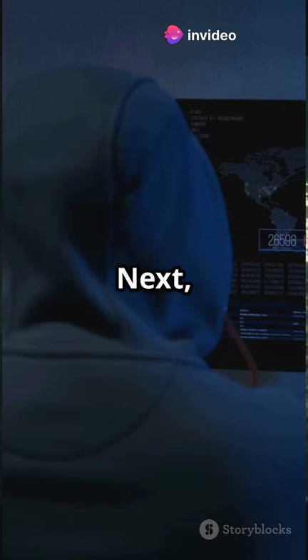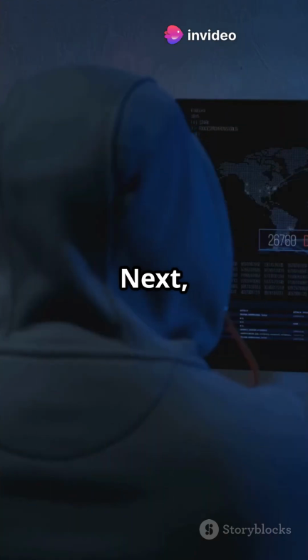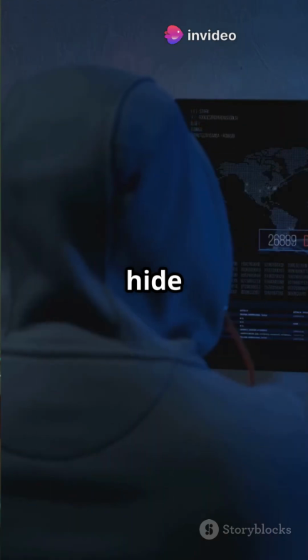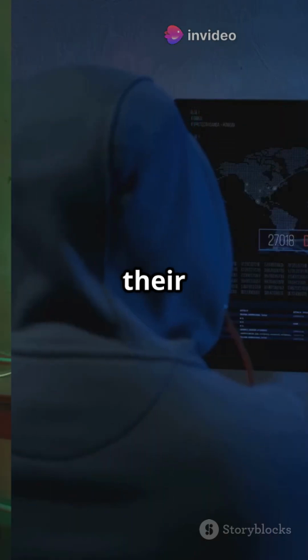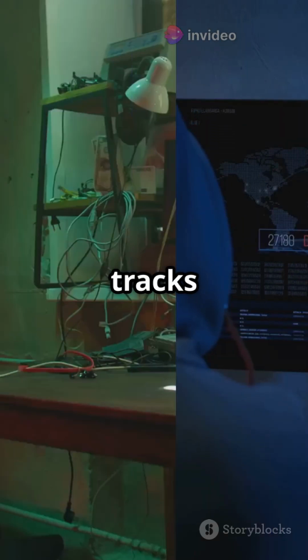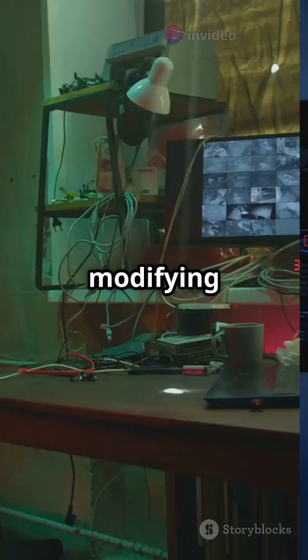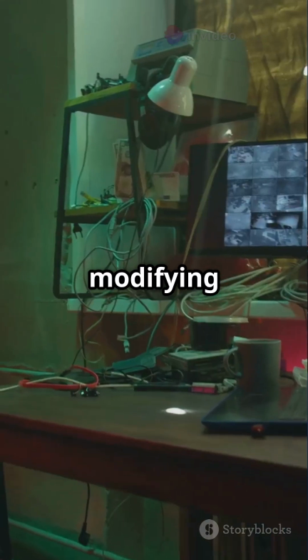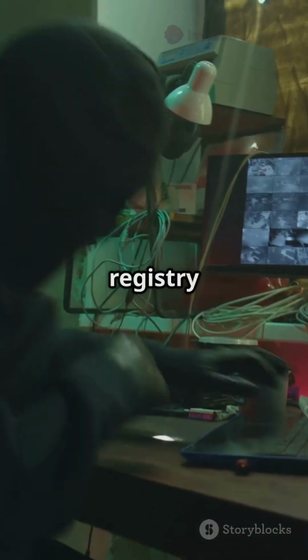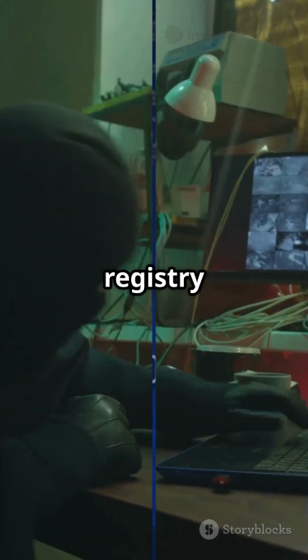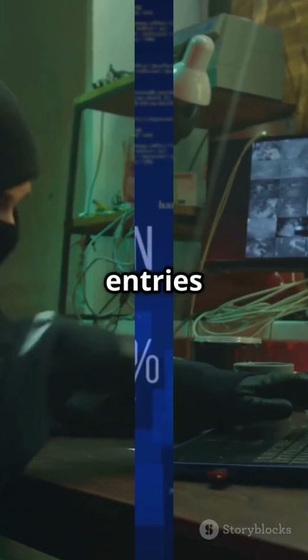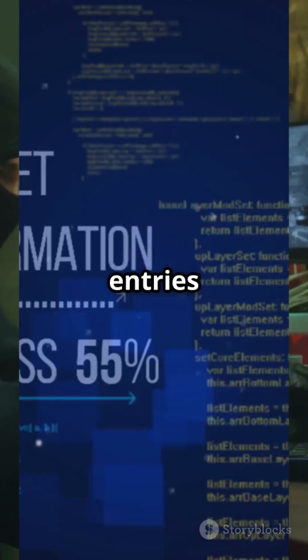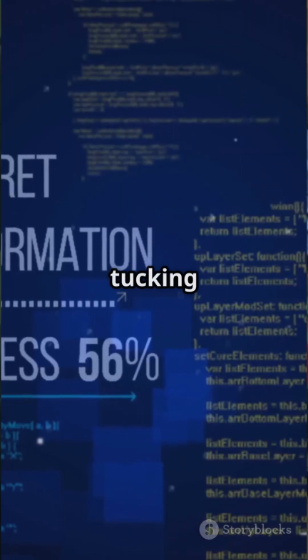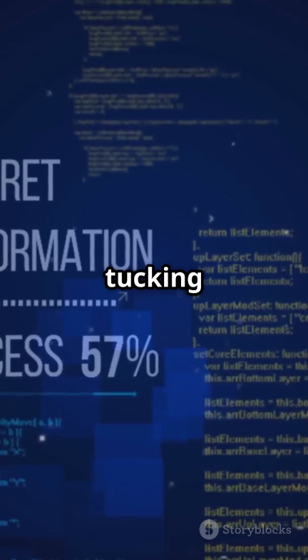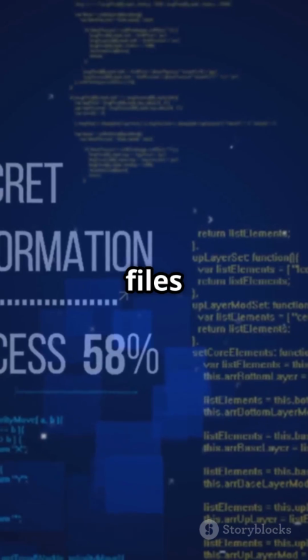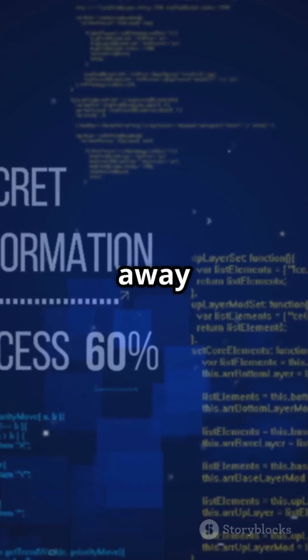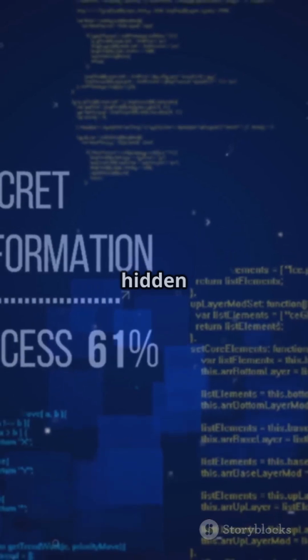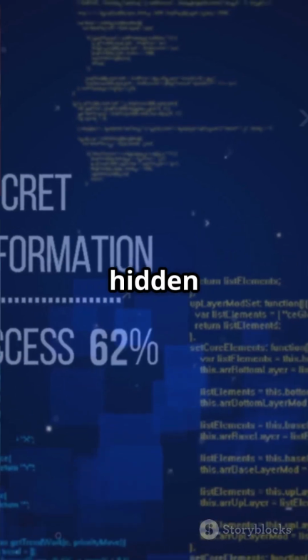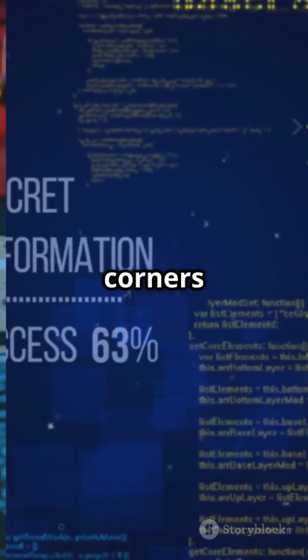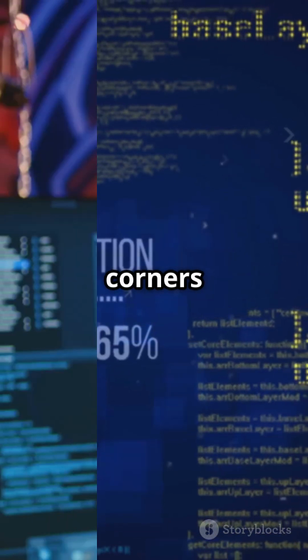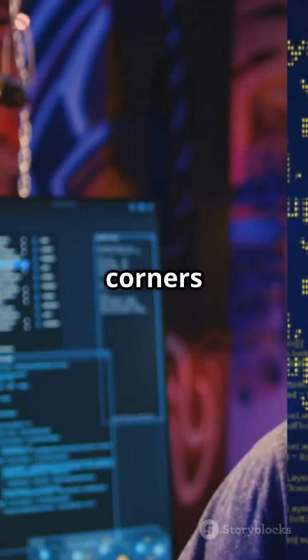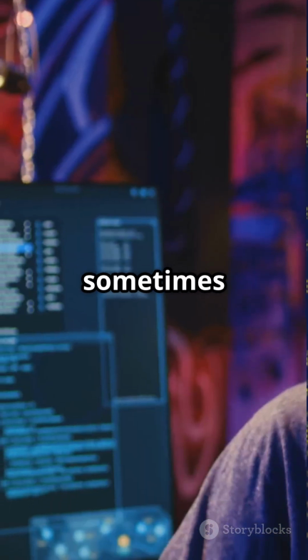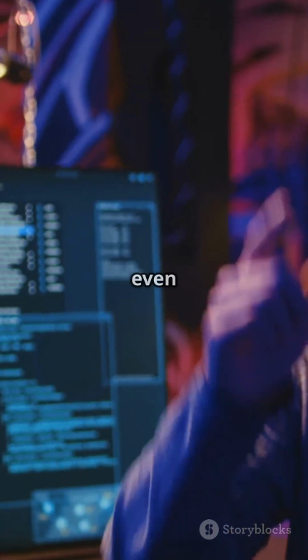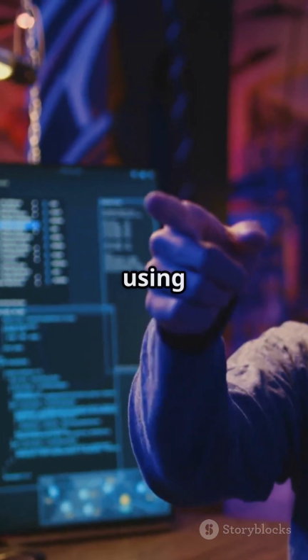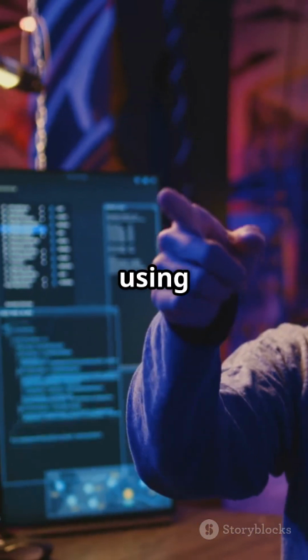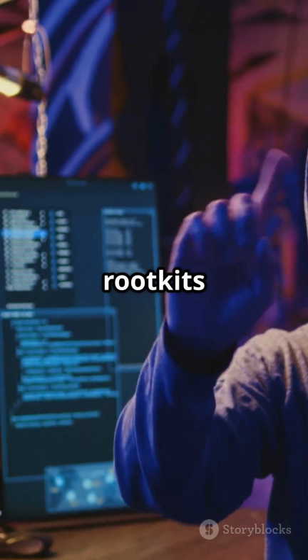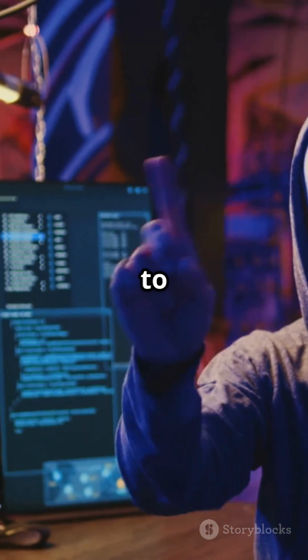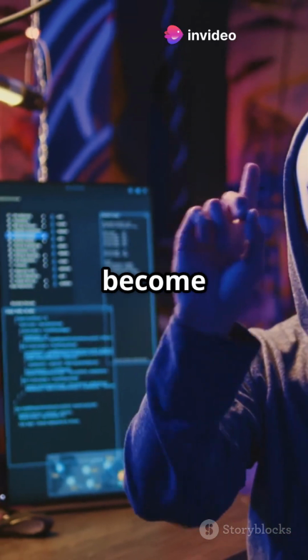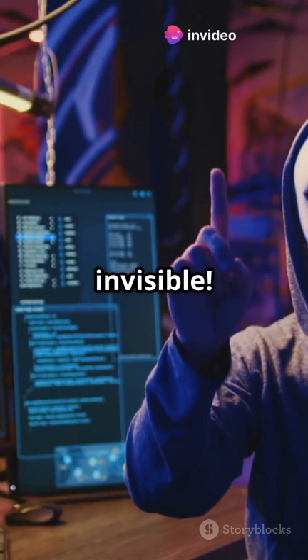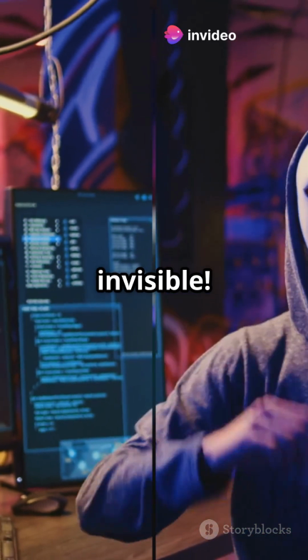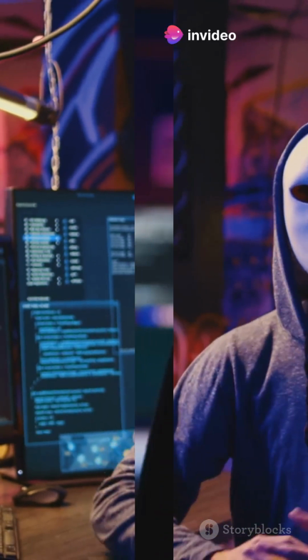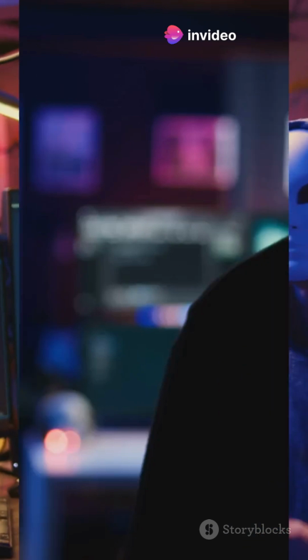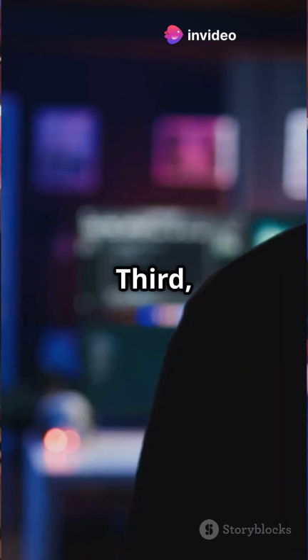Next, they hide their tracks — modifying registry entries or tucking files away in hidden corners, sometimes even using rootkits to become invisible.